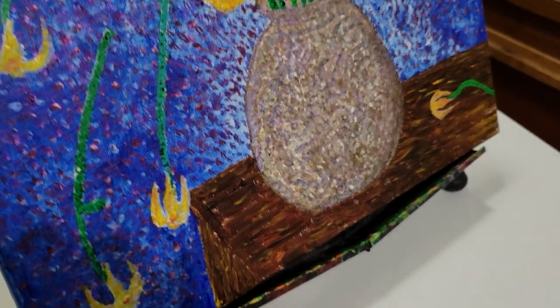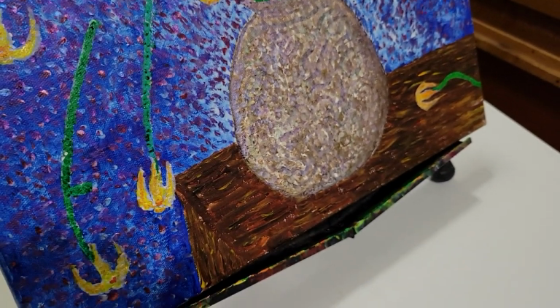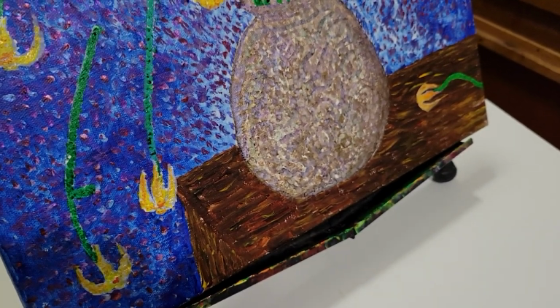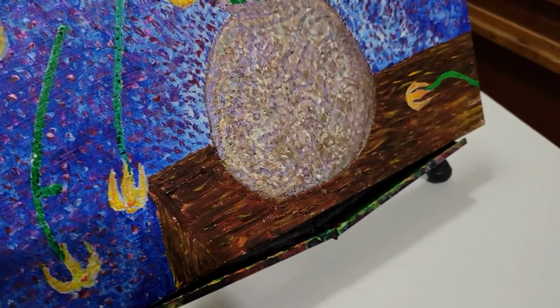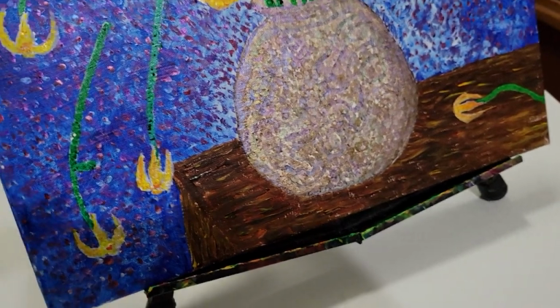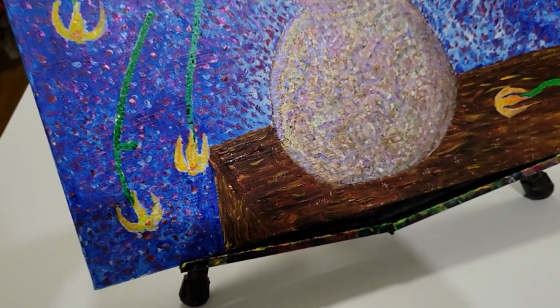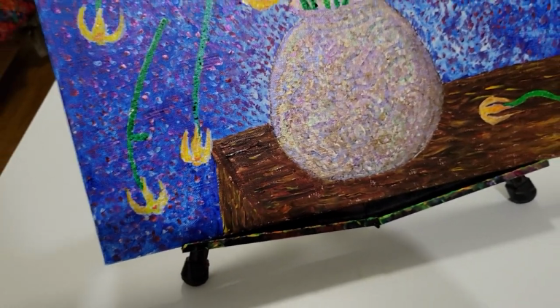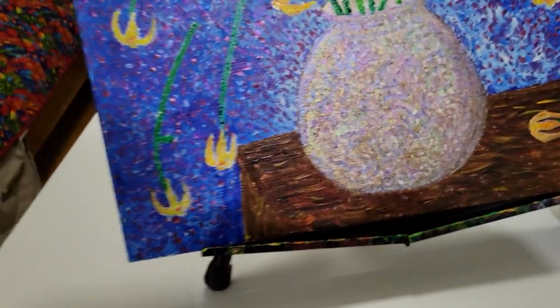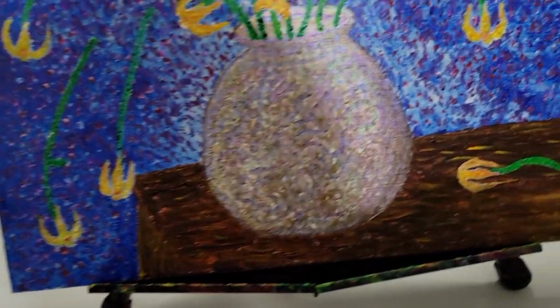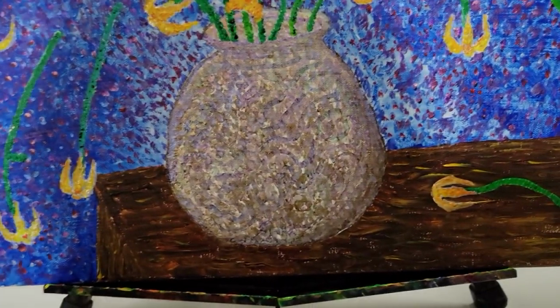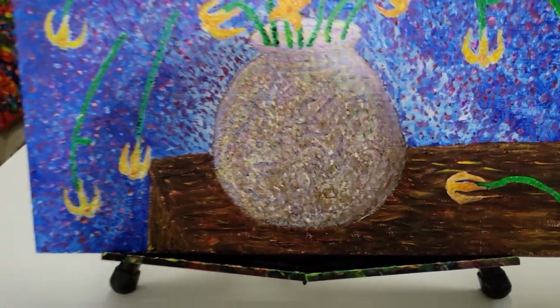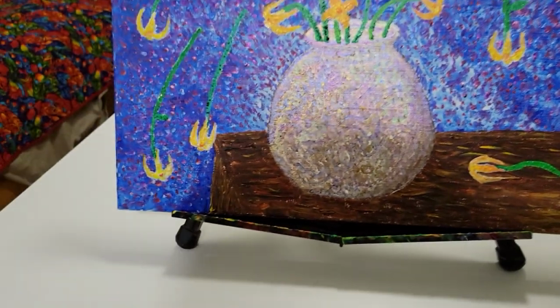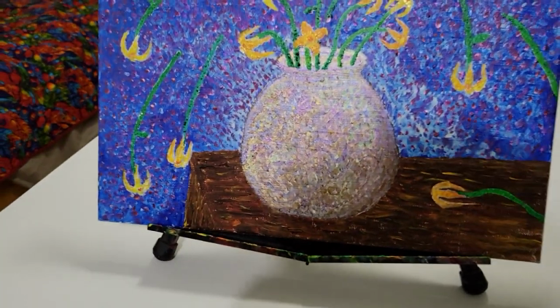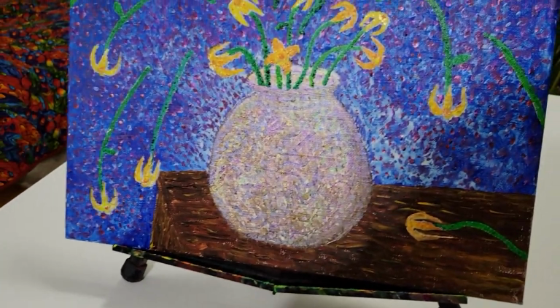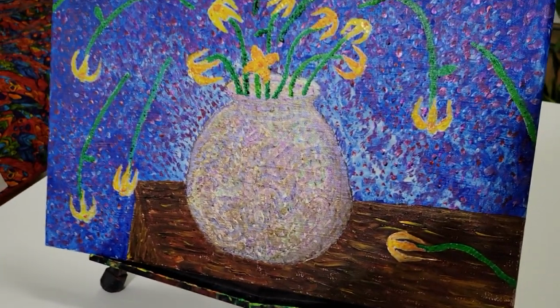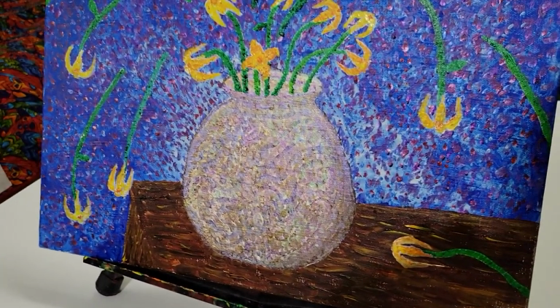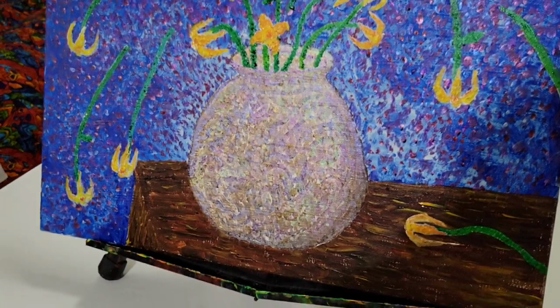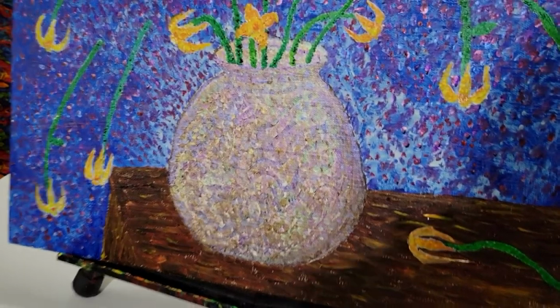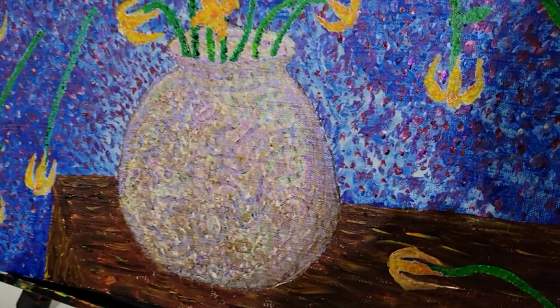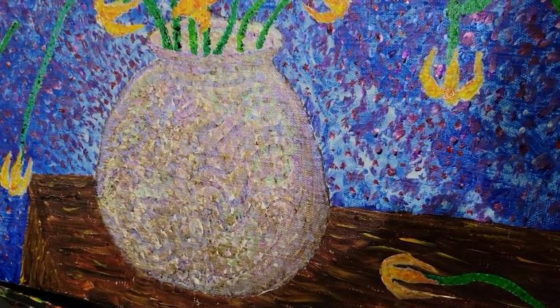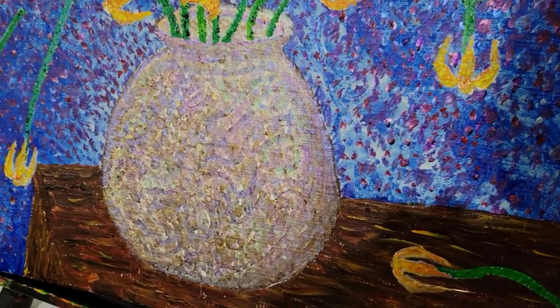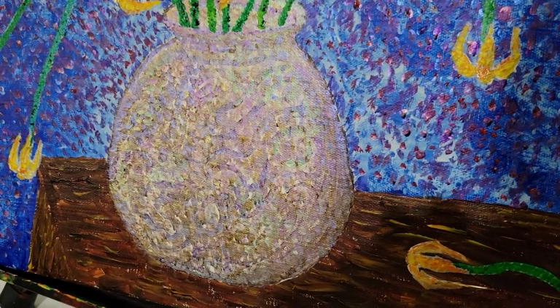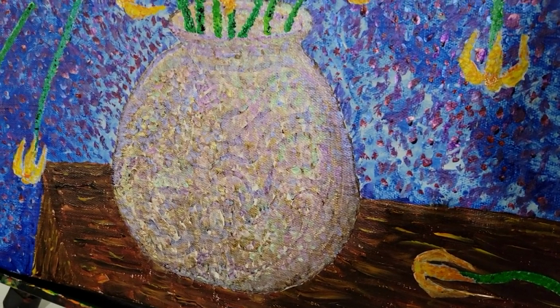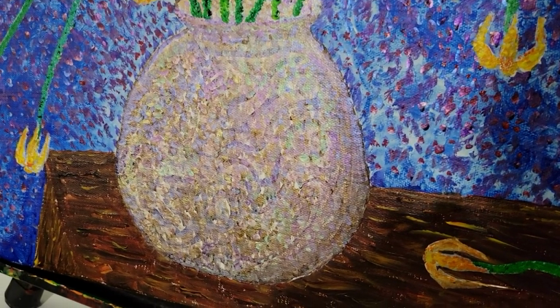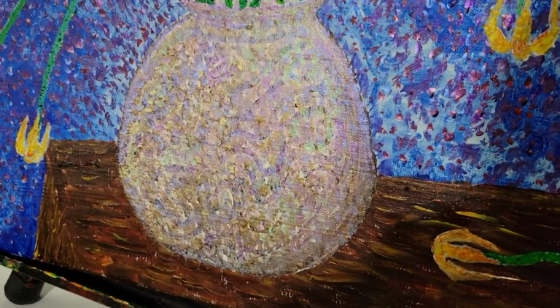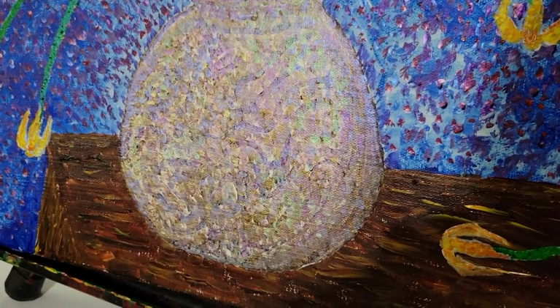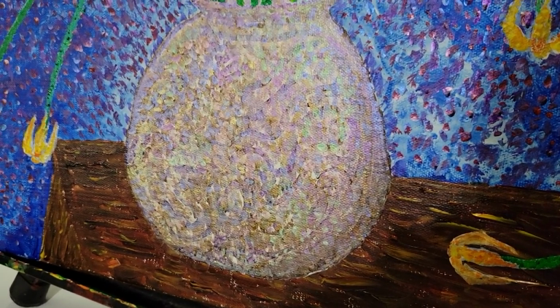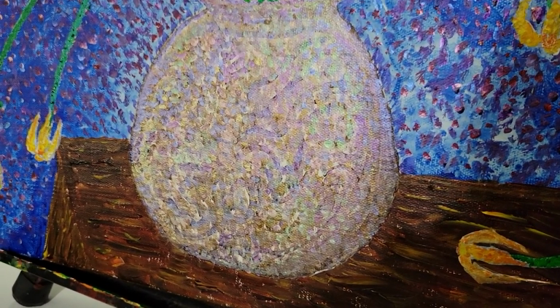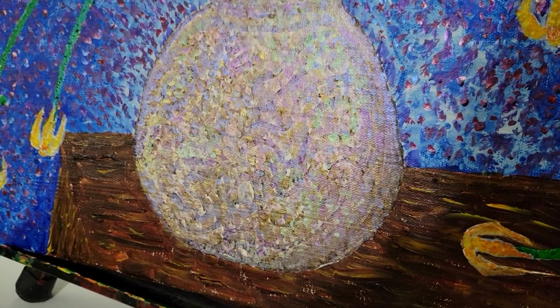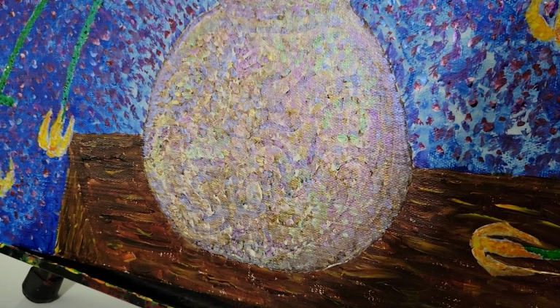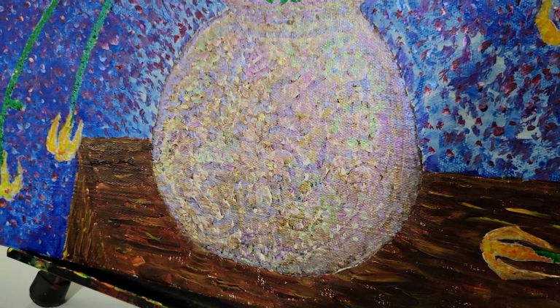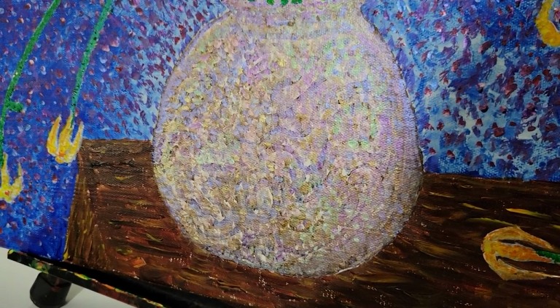So I'm going to show you a few of my paintings done with interference paint.